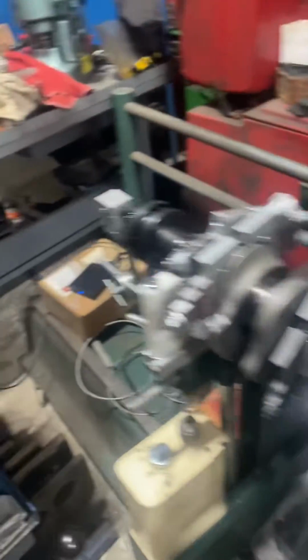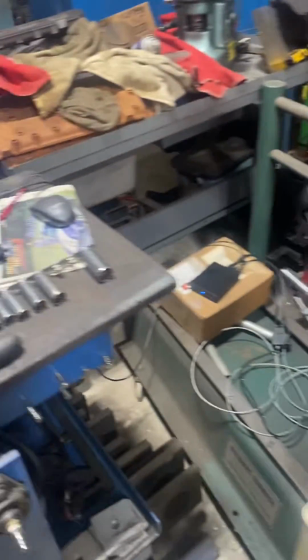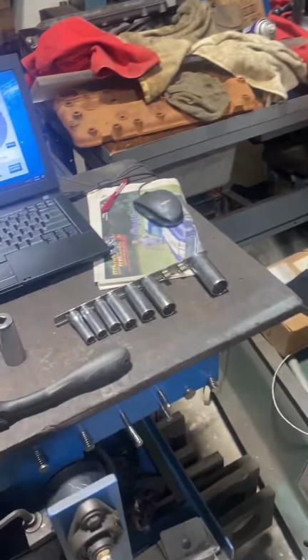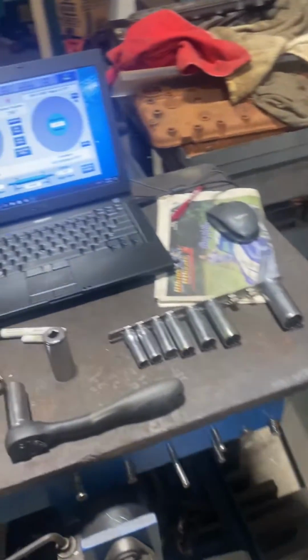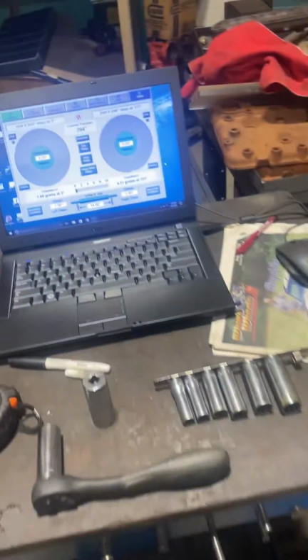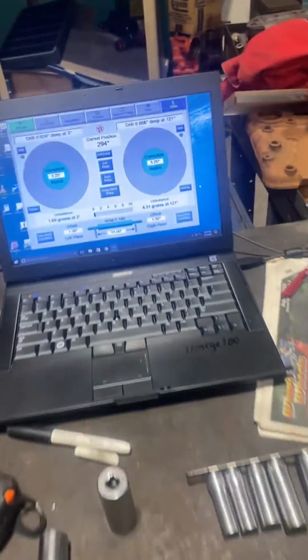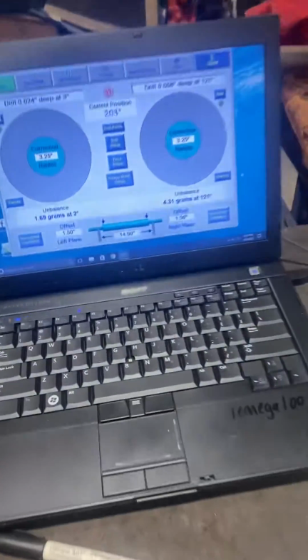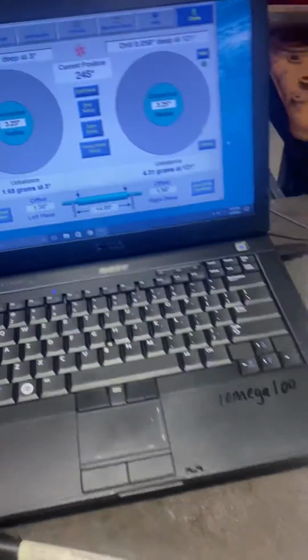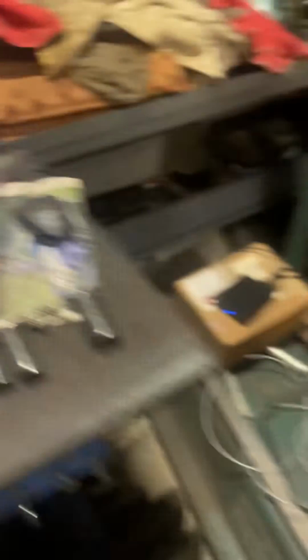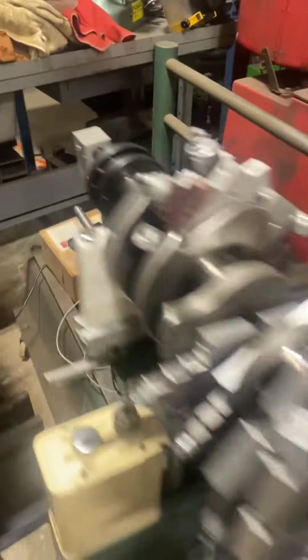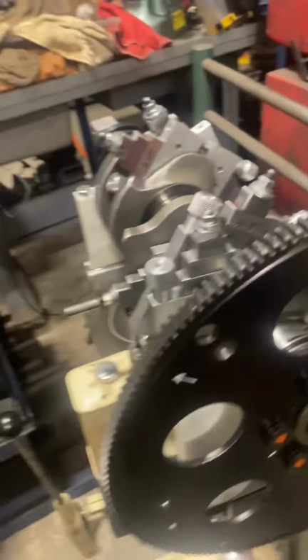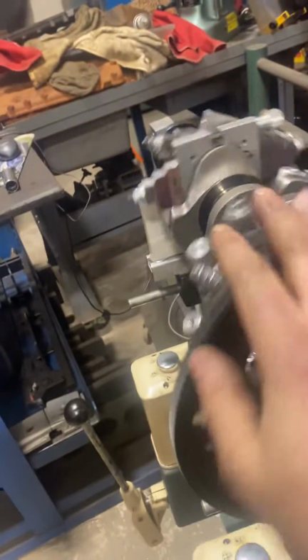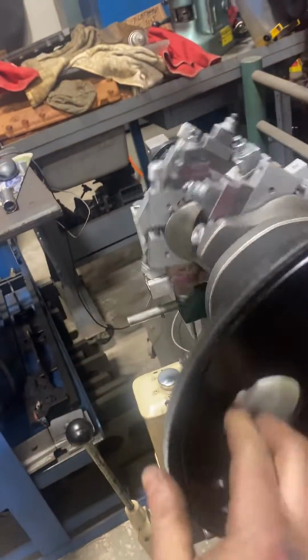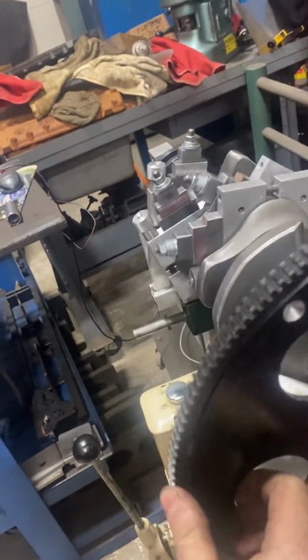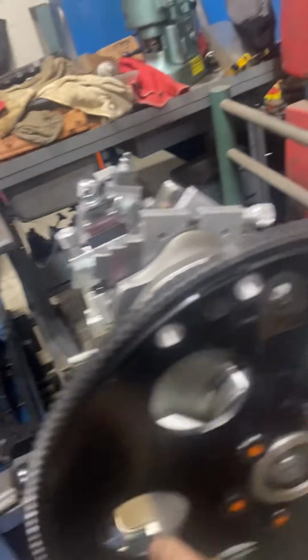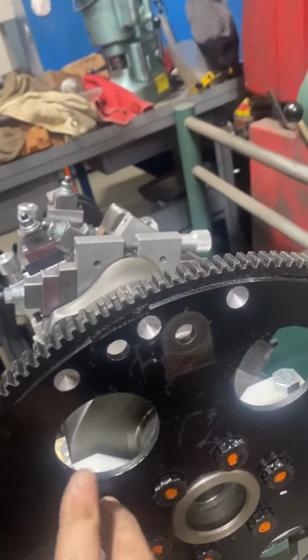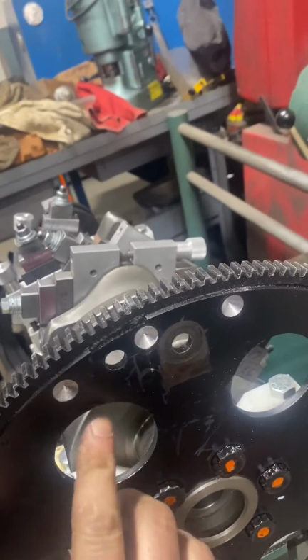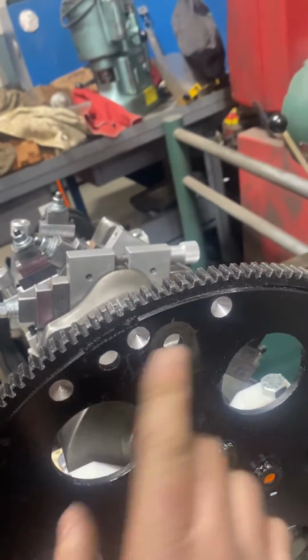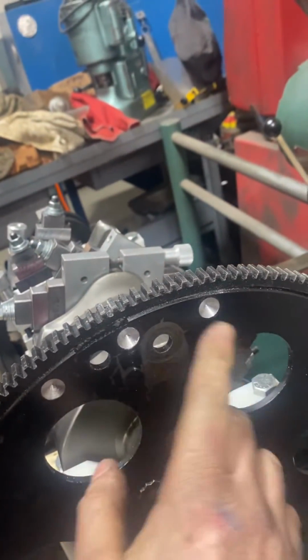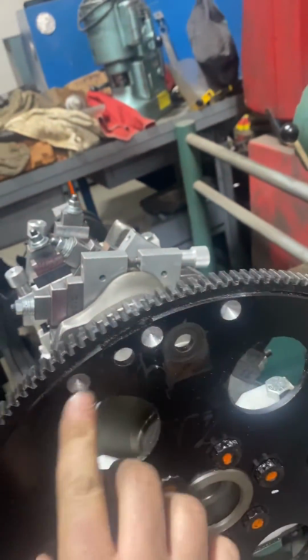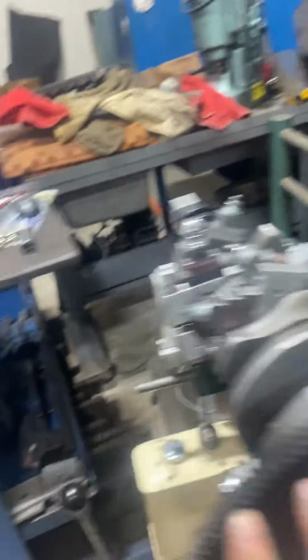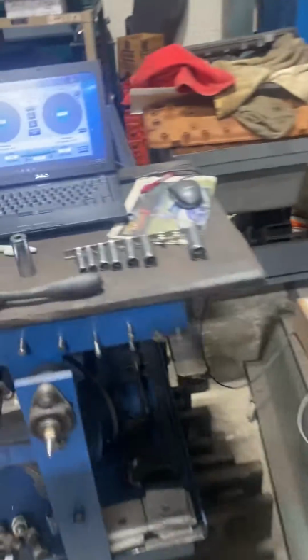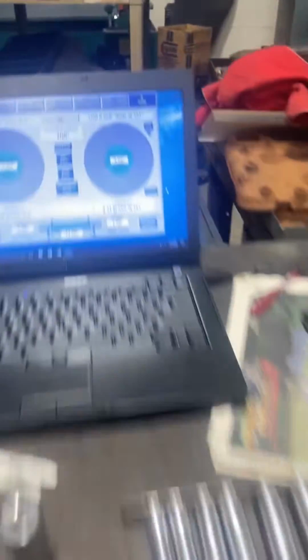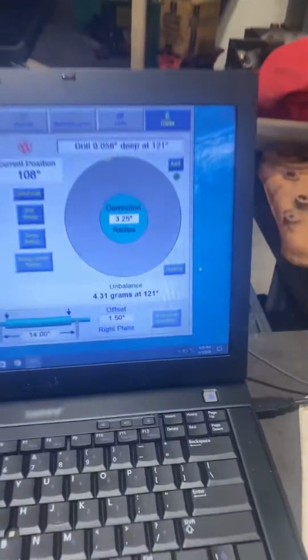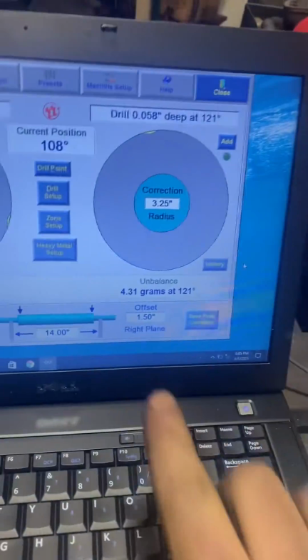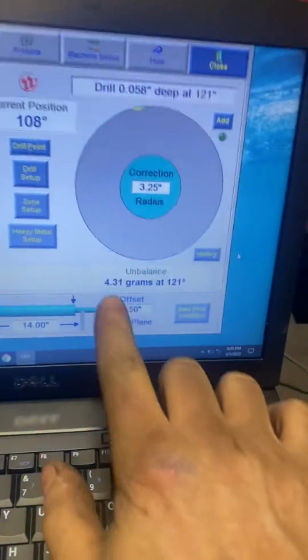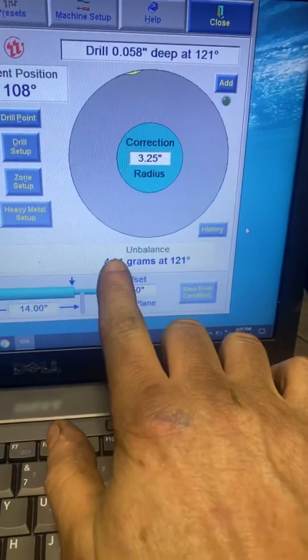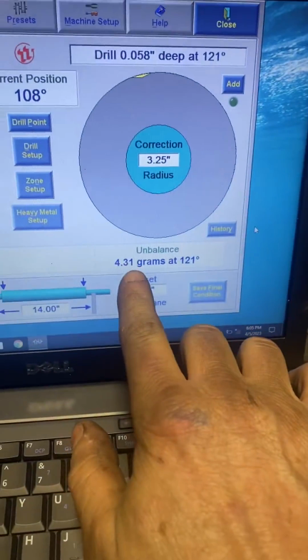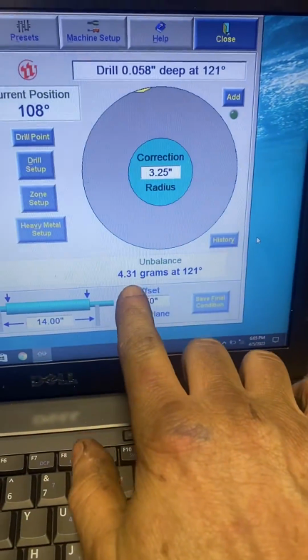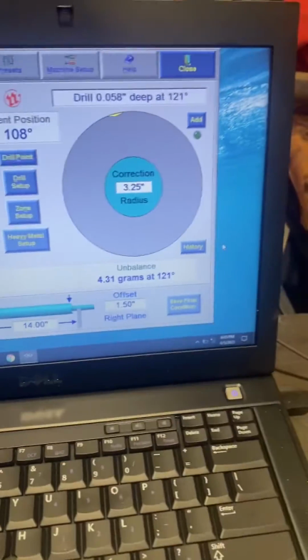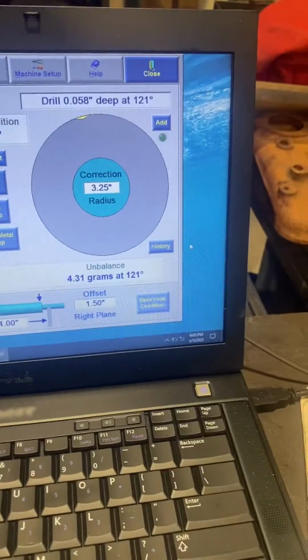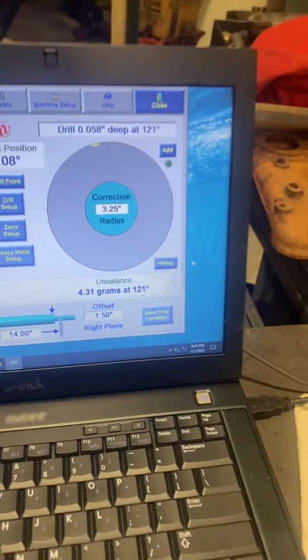The flywheel was actually 16 grams off. I made a correction to it, just respun it, and now it's a little over four grams out.